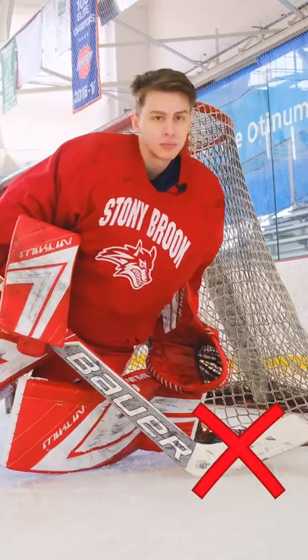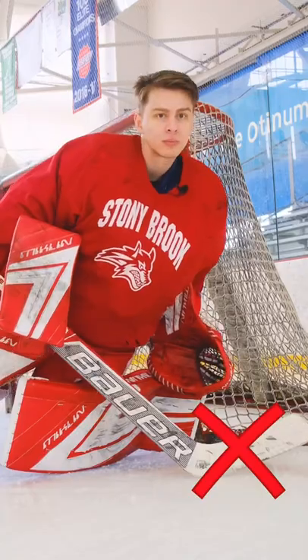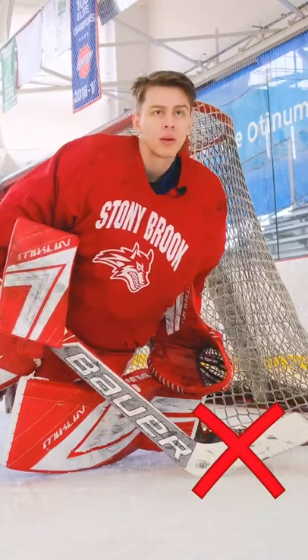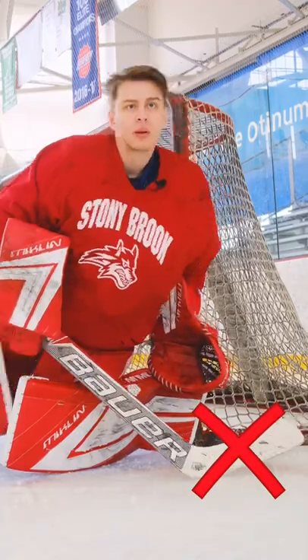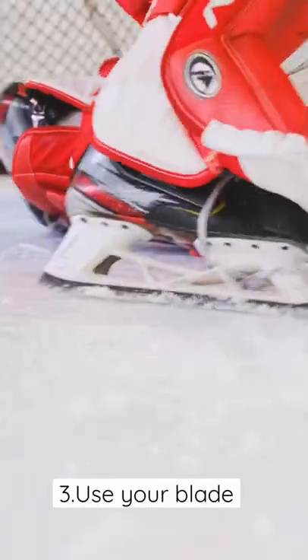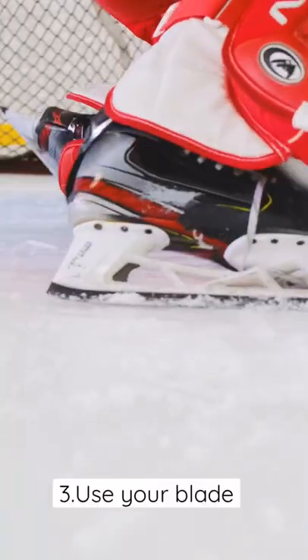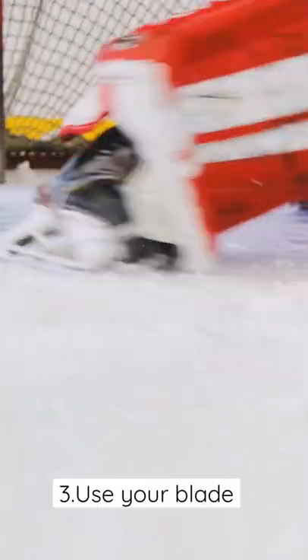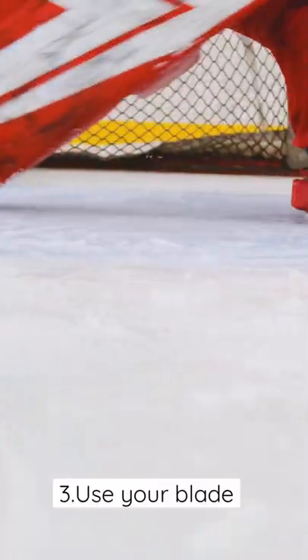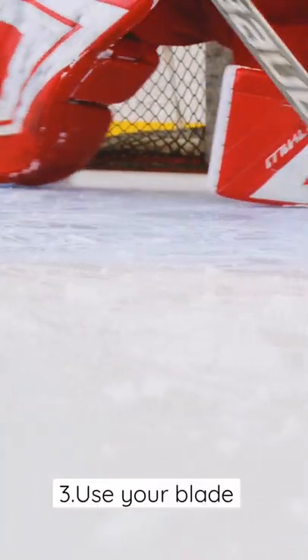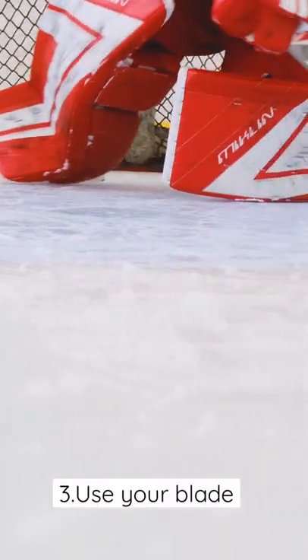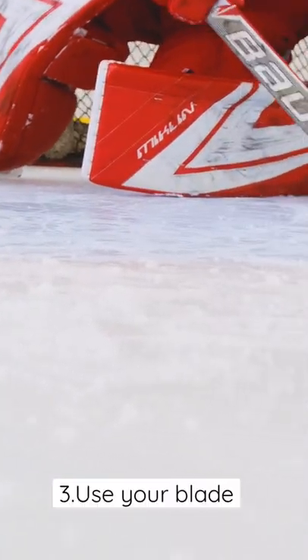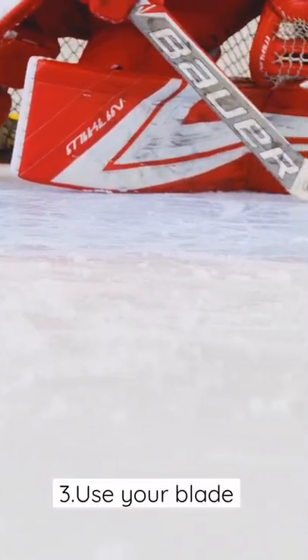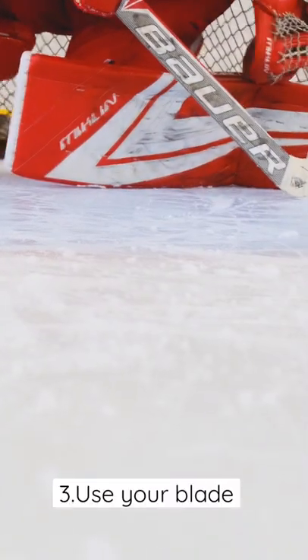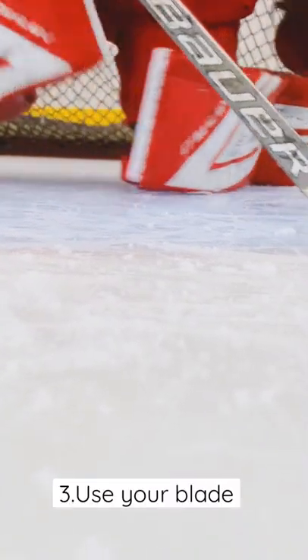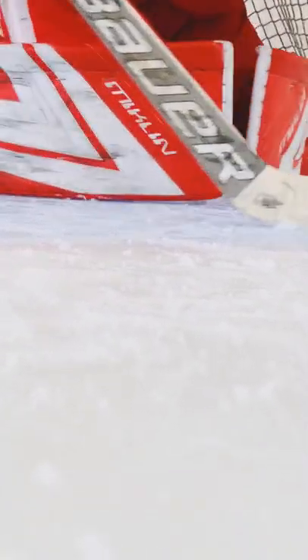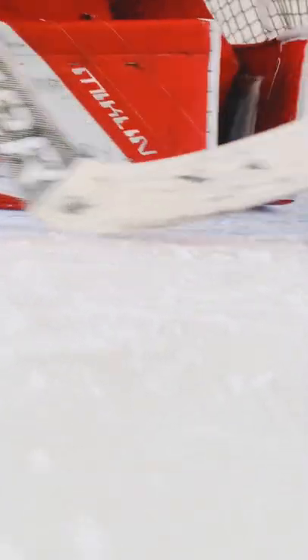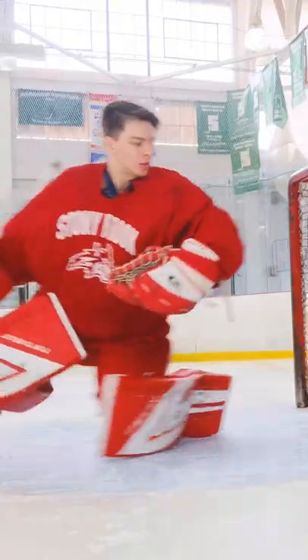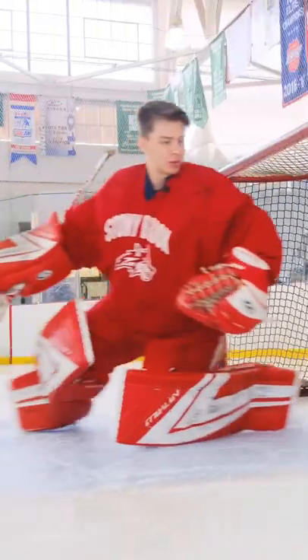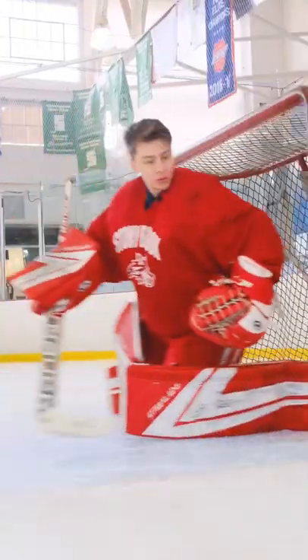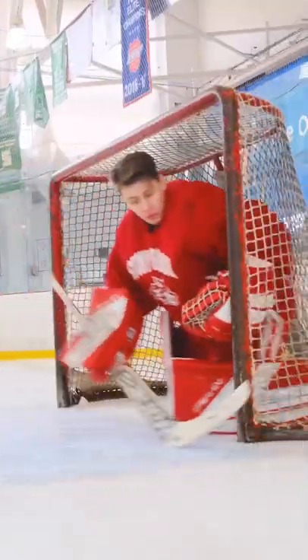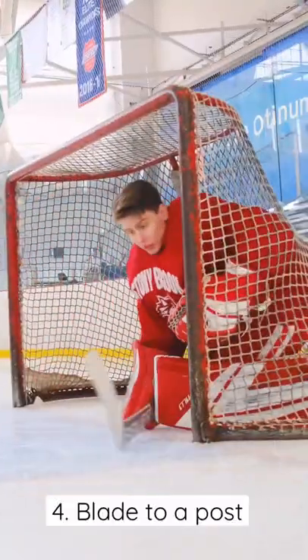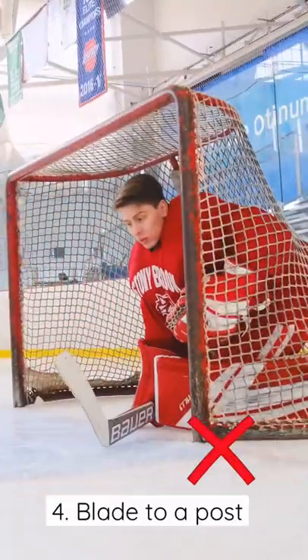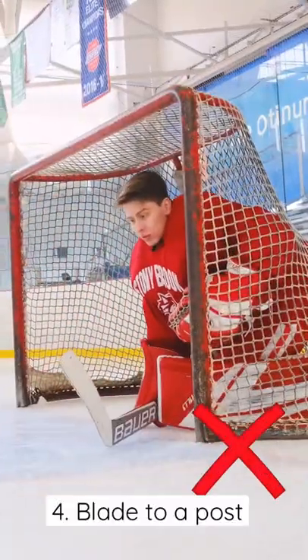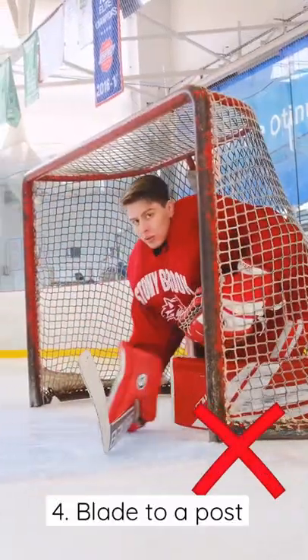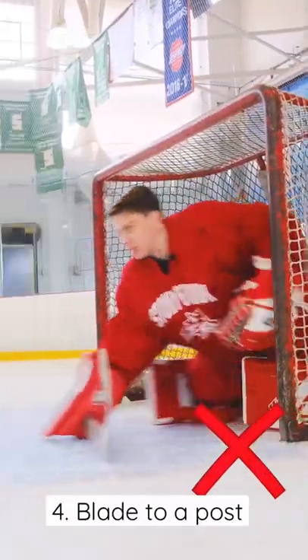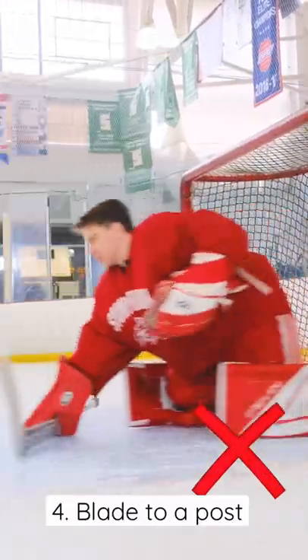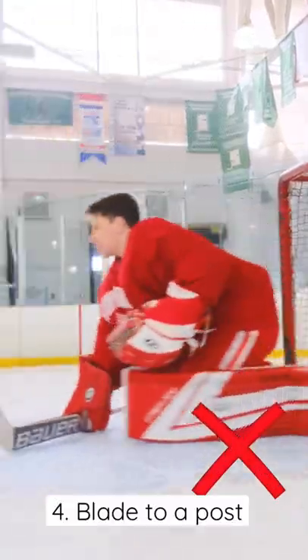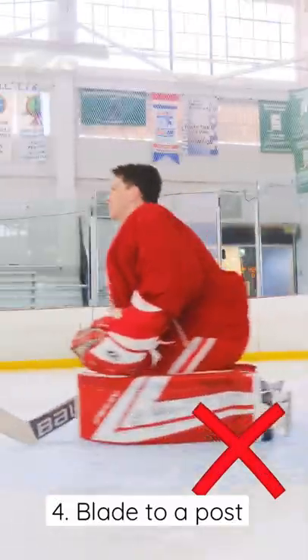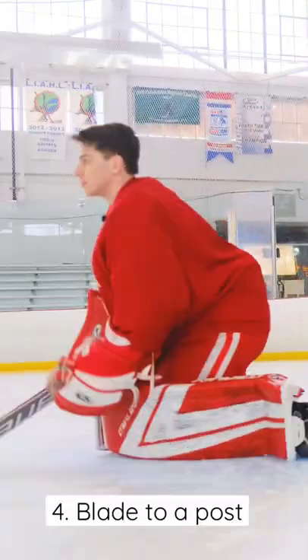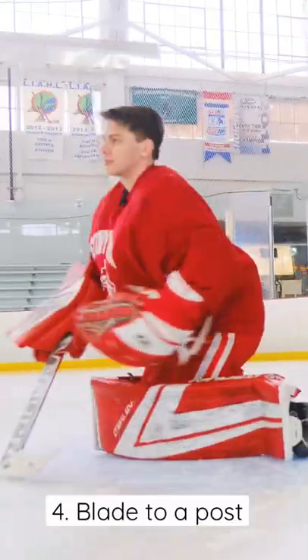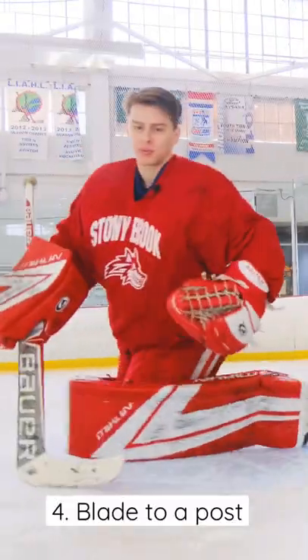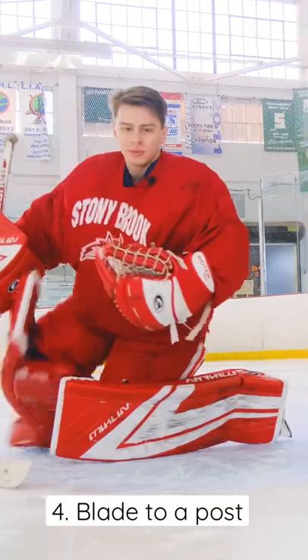When you're making a push to the post, you rotate your body position with the toe of your blade. Approaching the post, you try to bring your blade right to the post to make the second push.